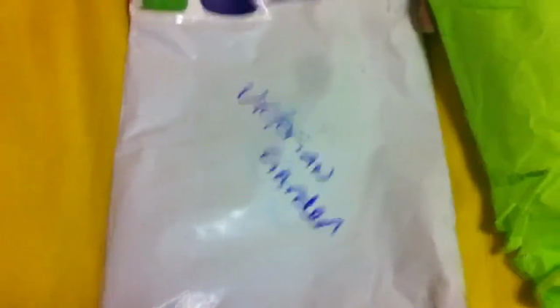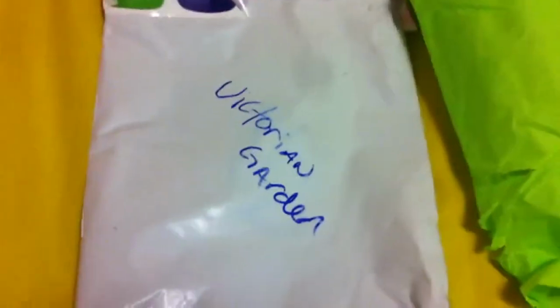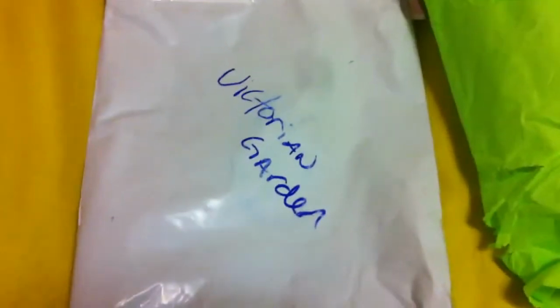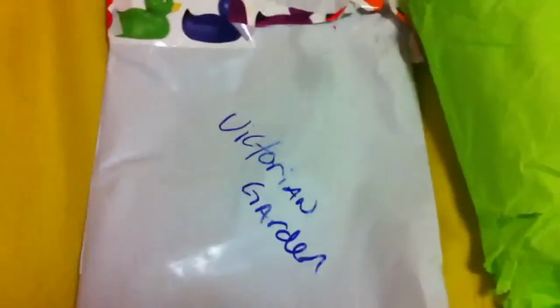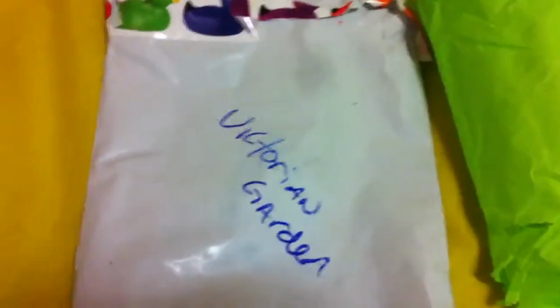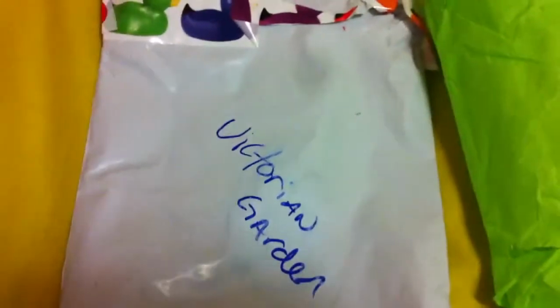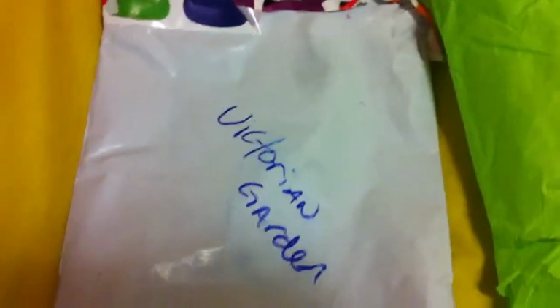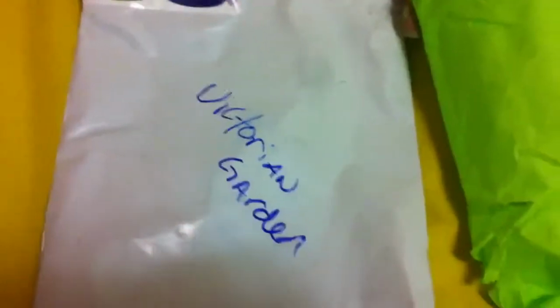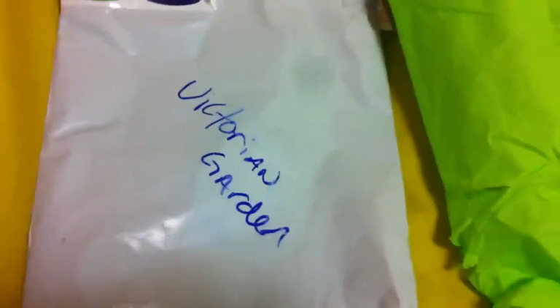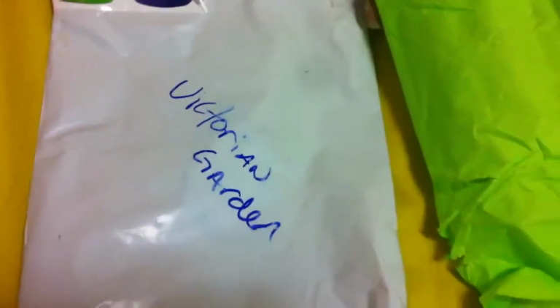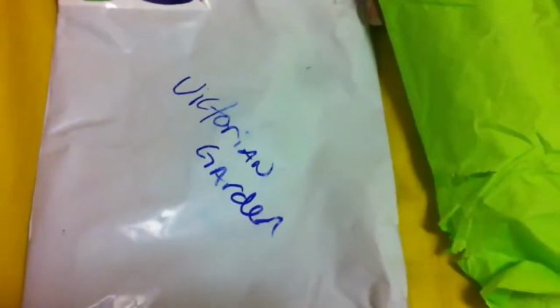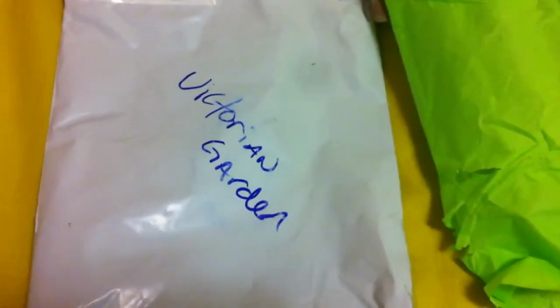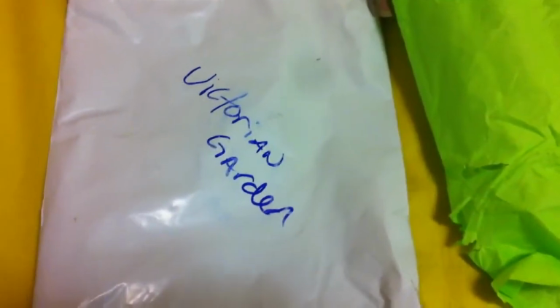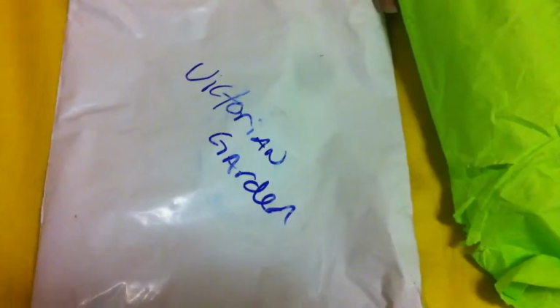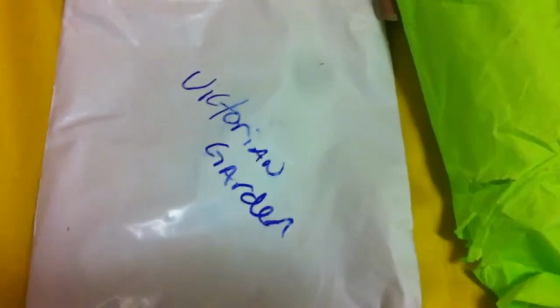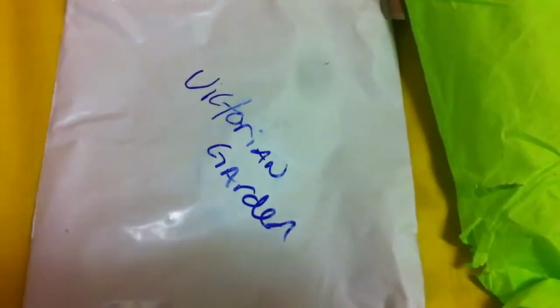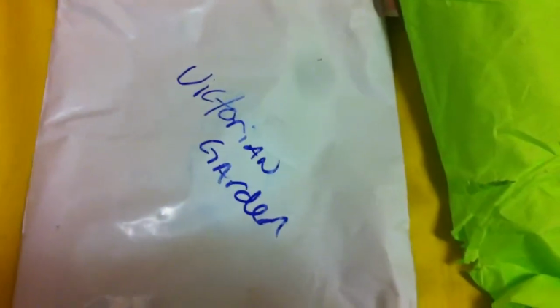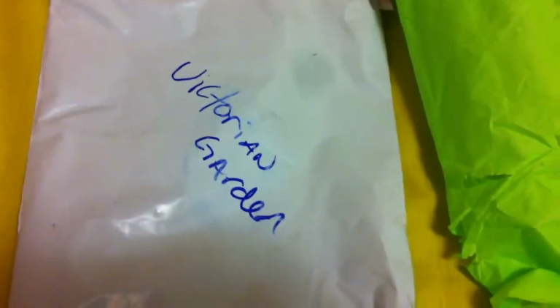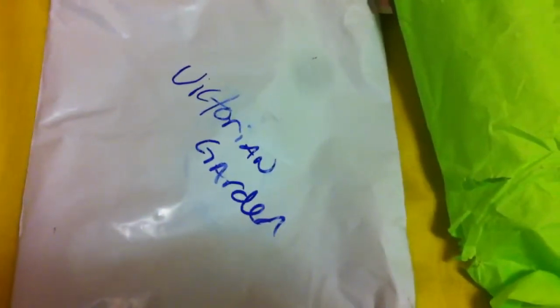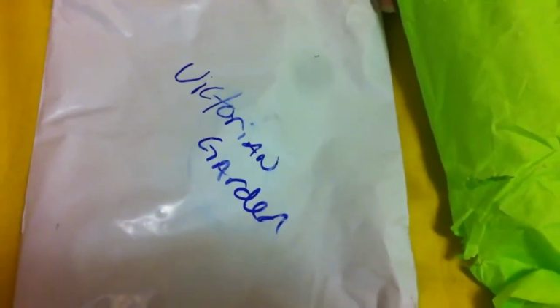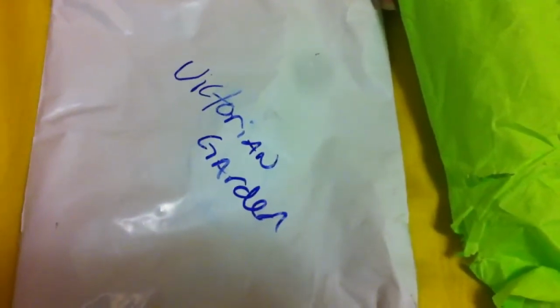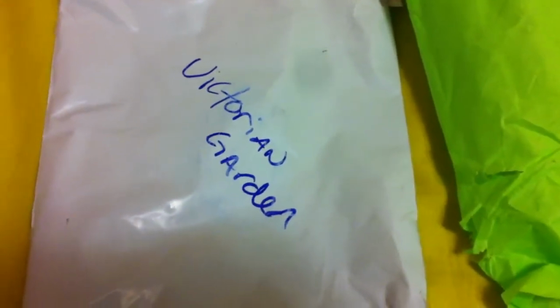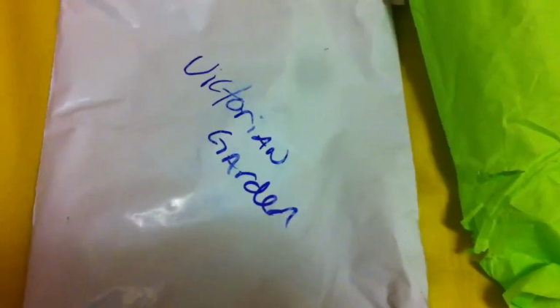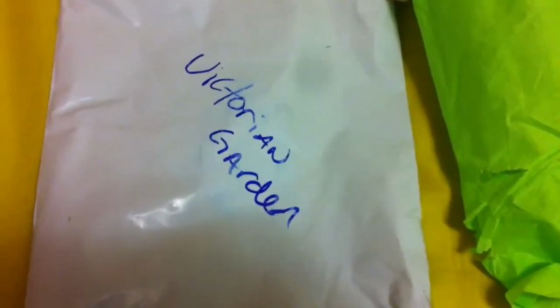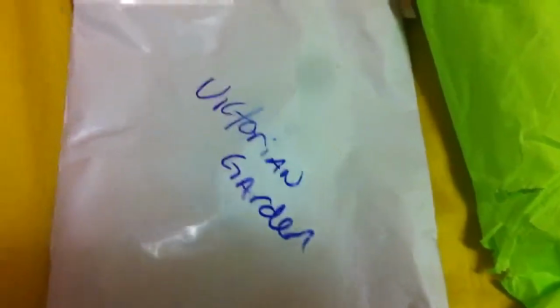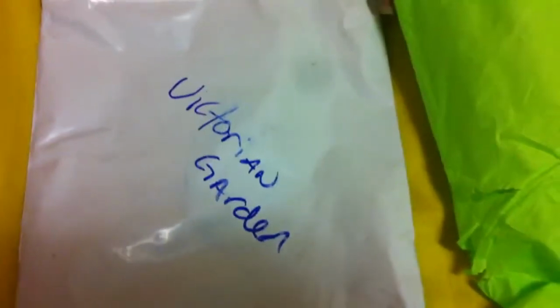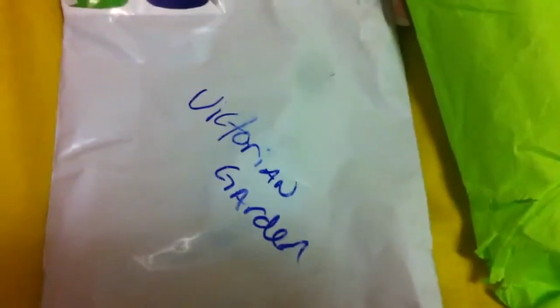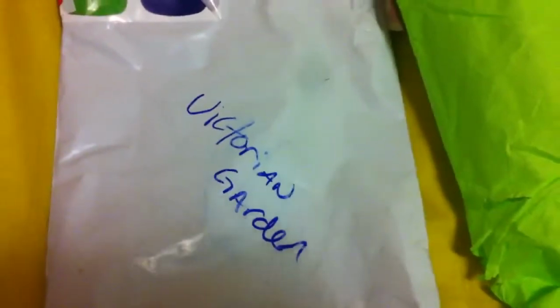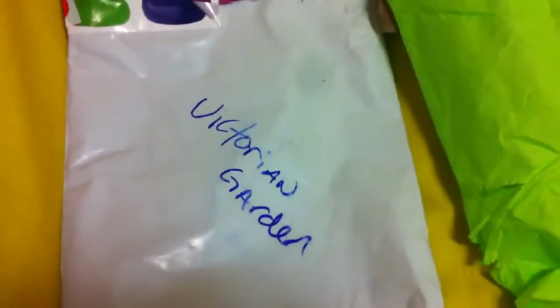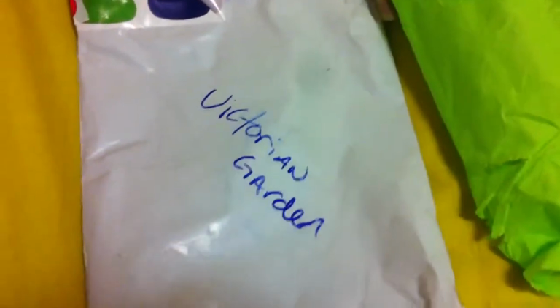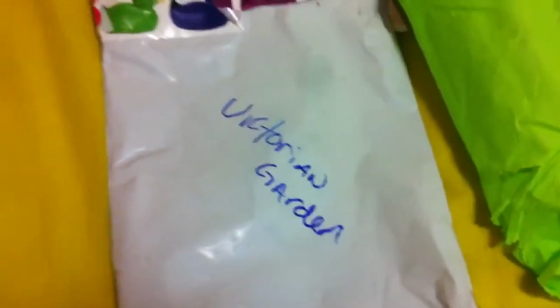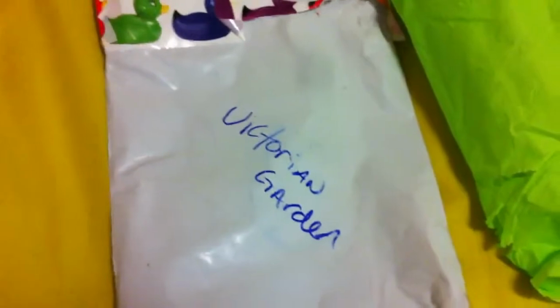Hi guys, it's Victorian Garden here. I just wanted to do a quick little video. I got a package in from Youngkinzim, and they are my molds.